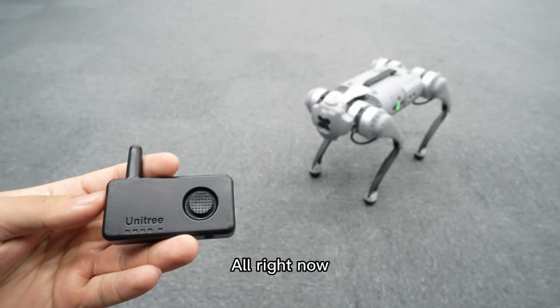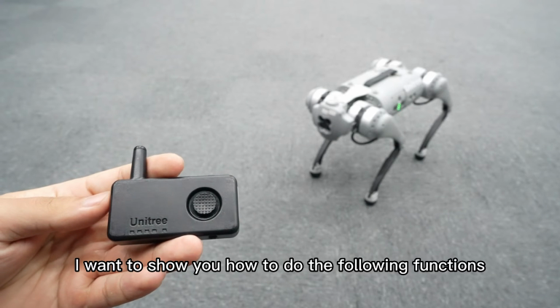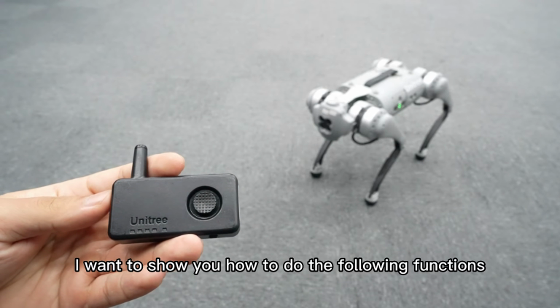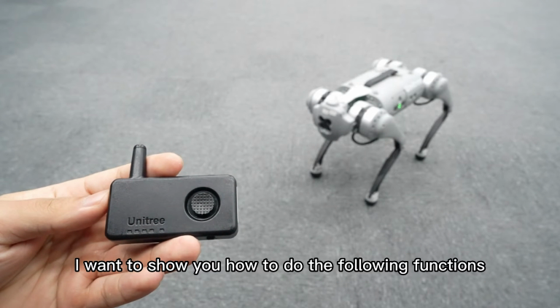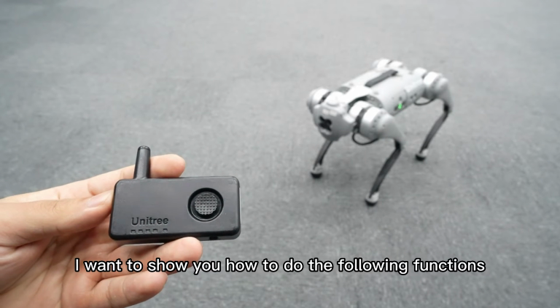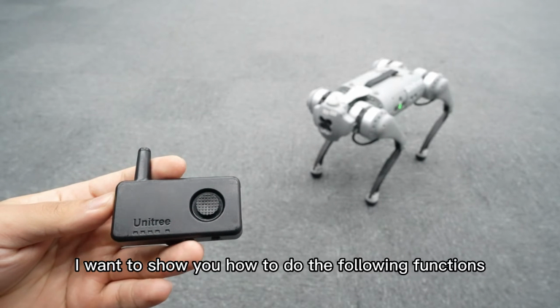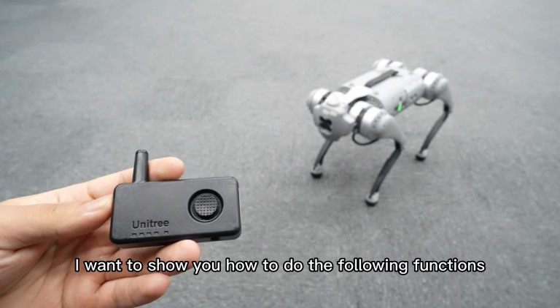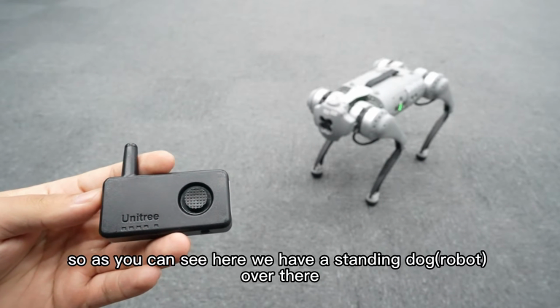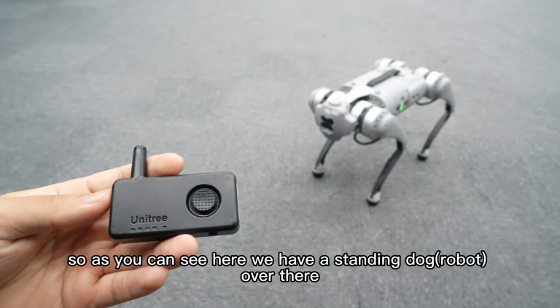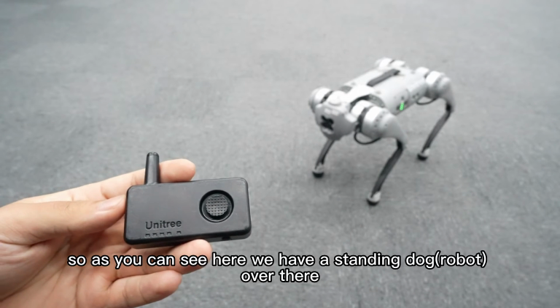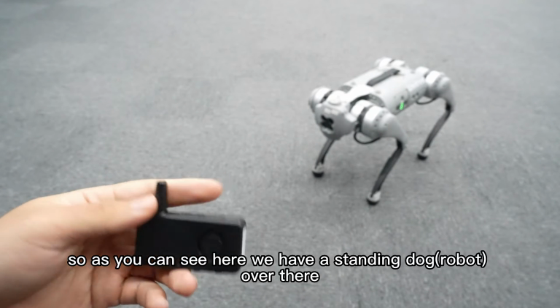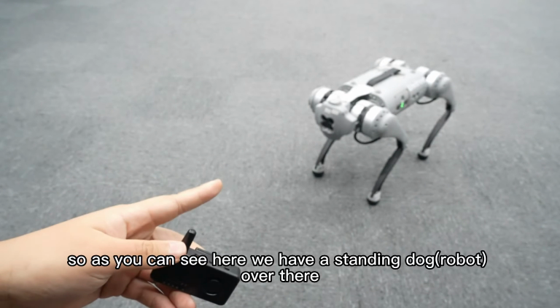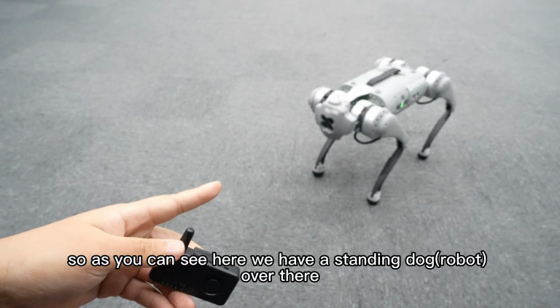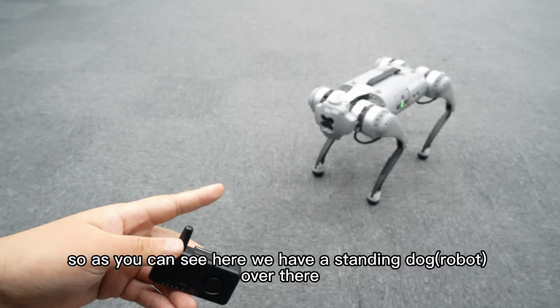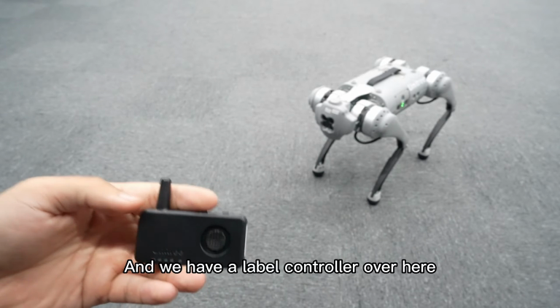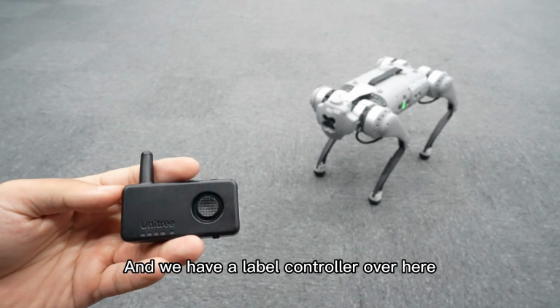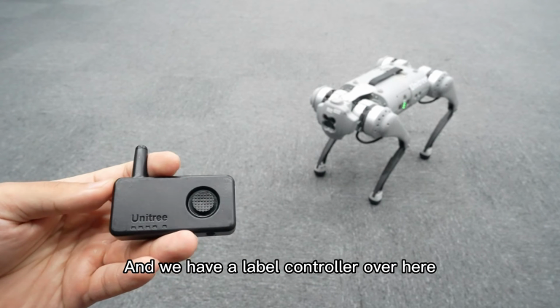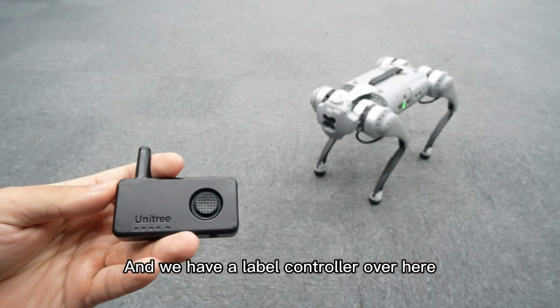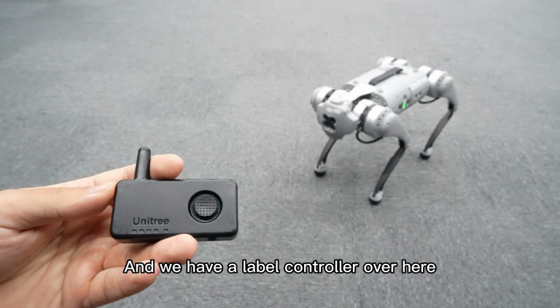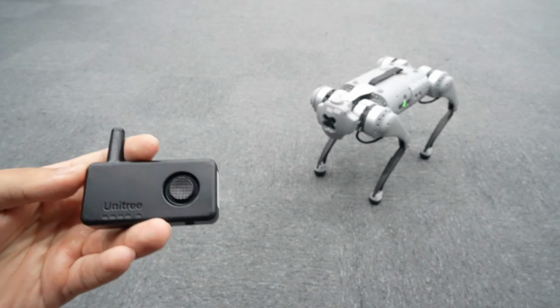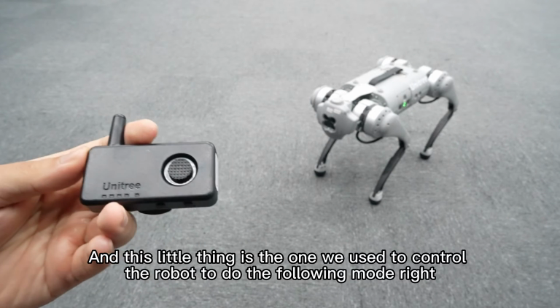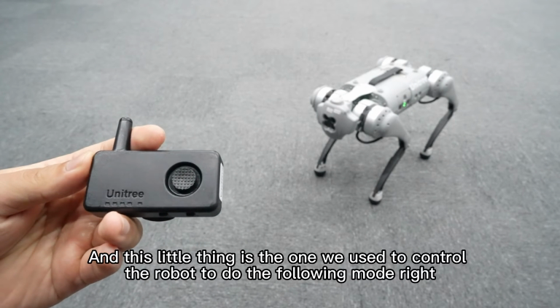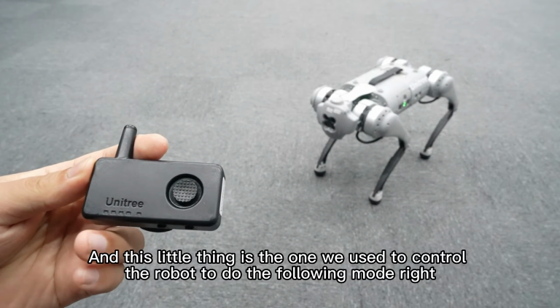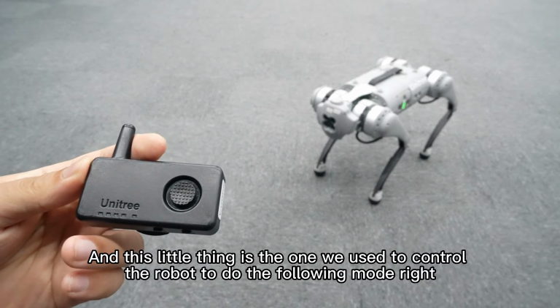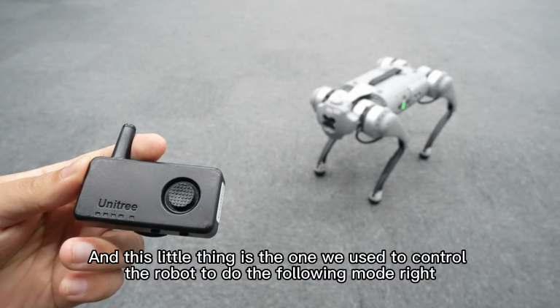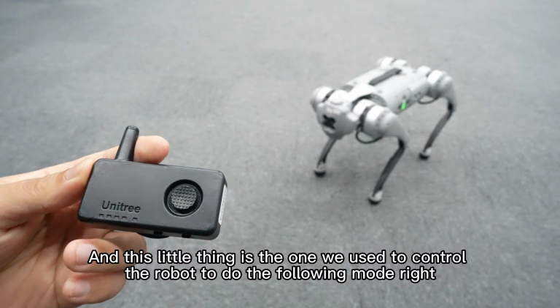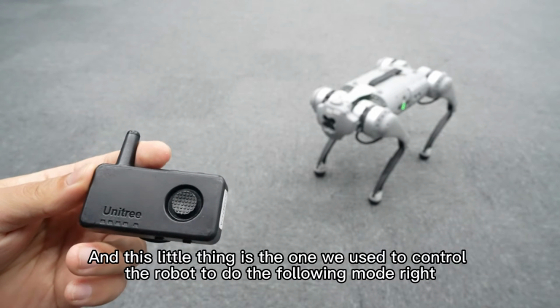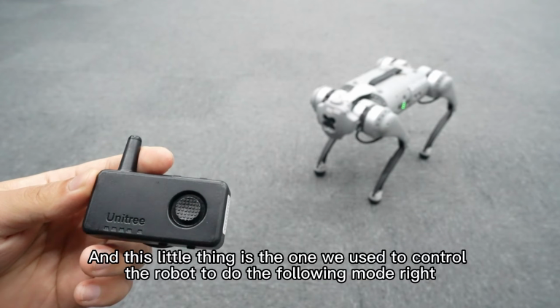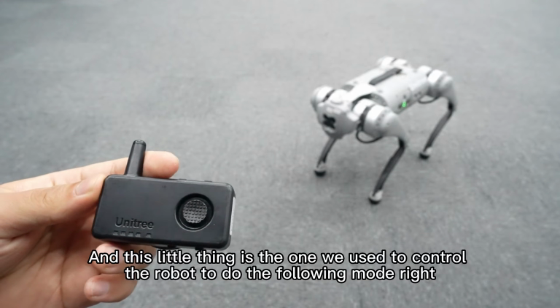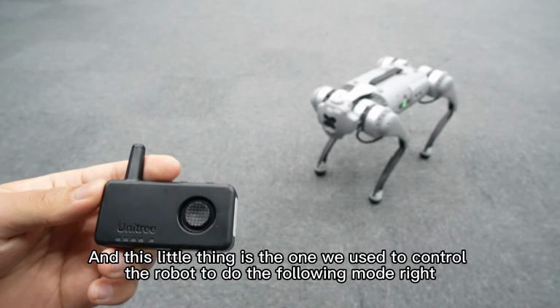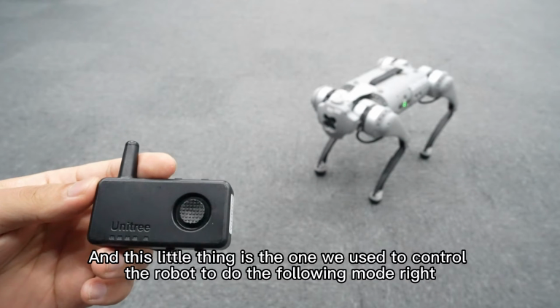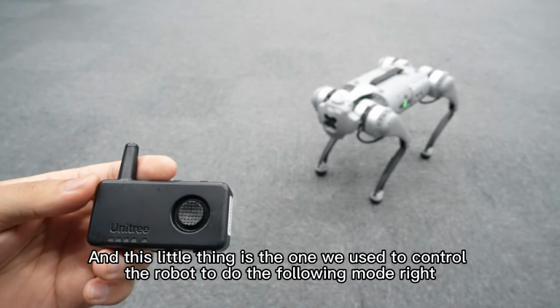I want to show you how to do the following functions. As you can see here, we have a standing dog over there and we have a label controller over here. This little thing is the one we use to control the robot and do the following mode.